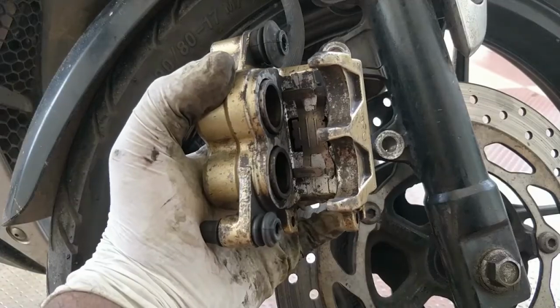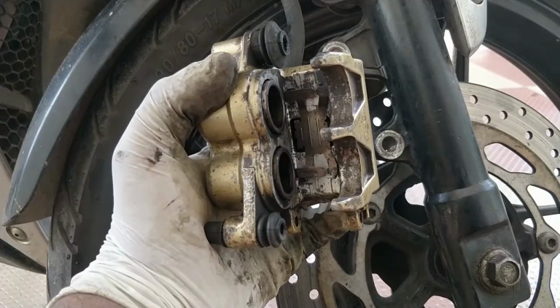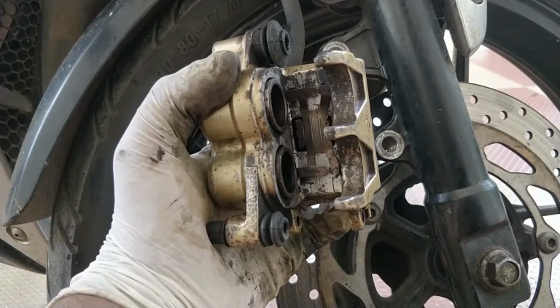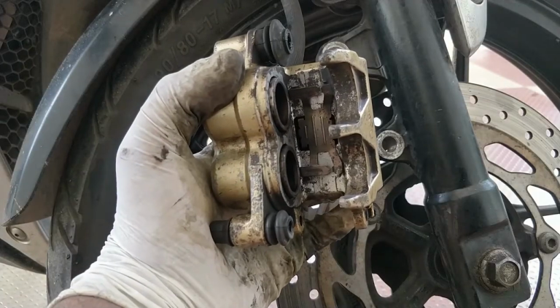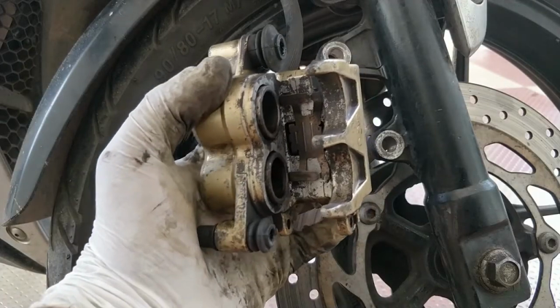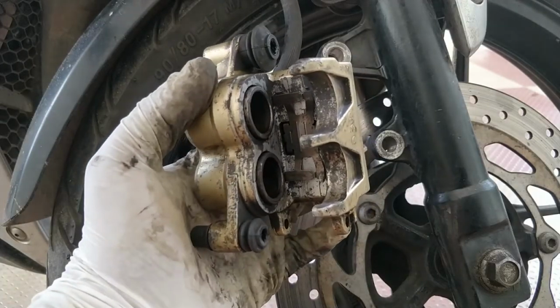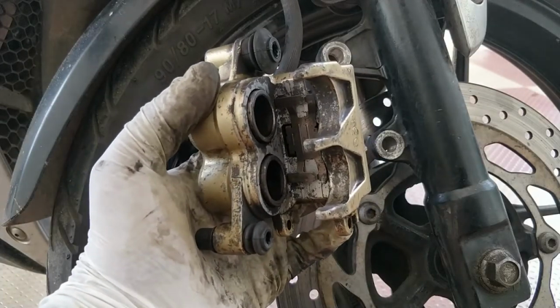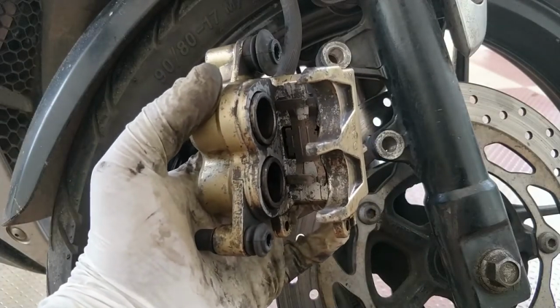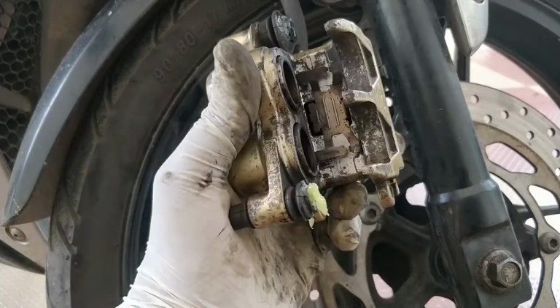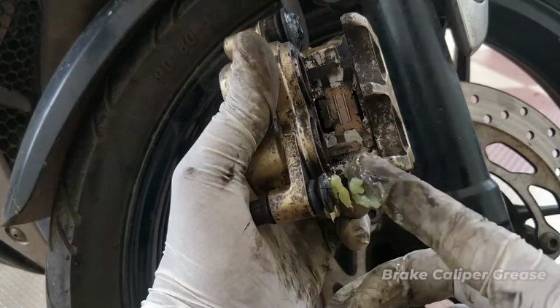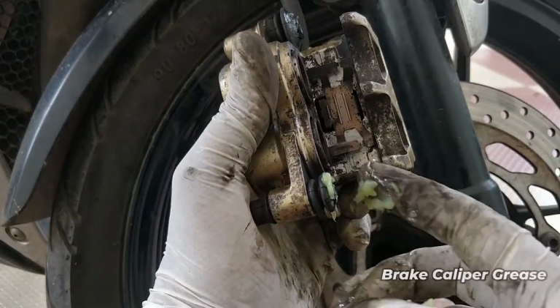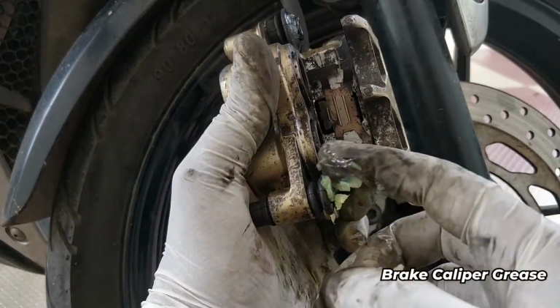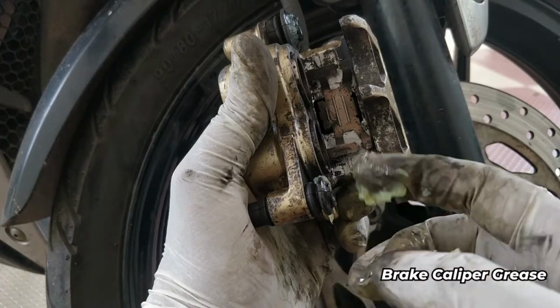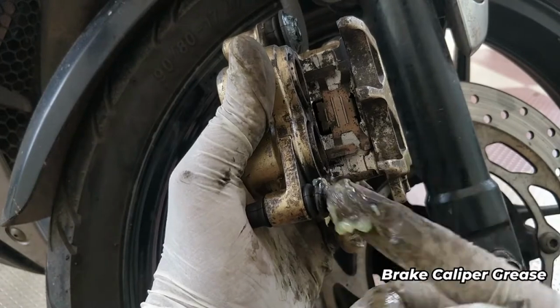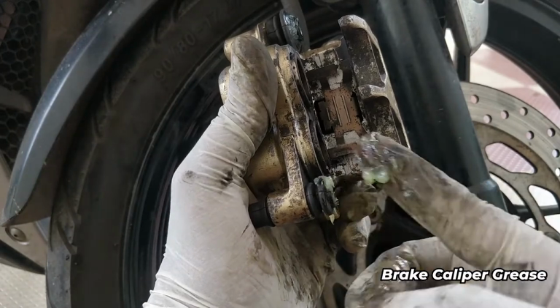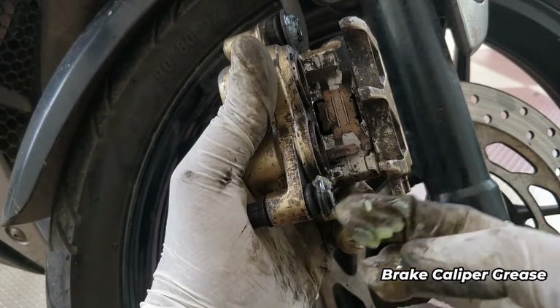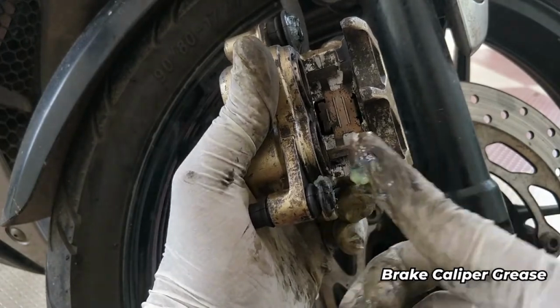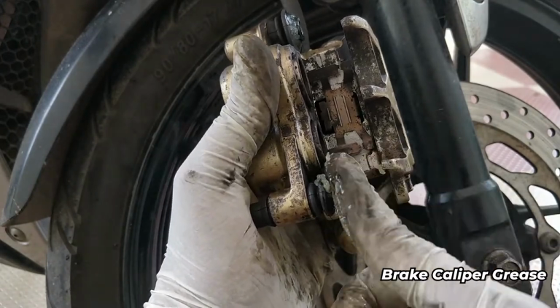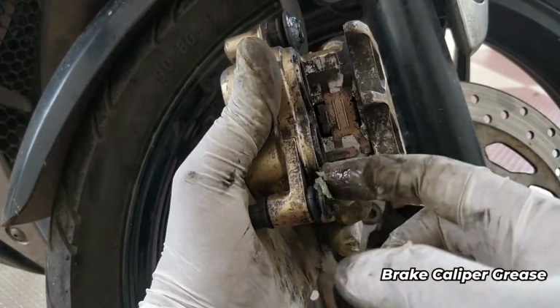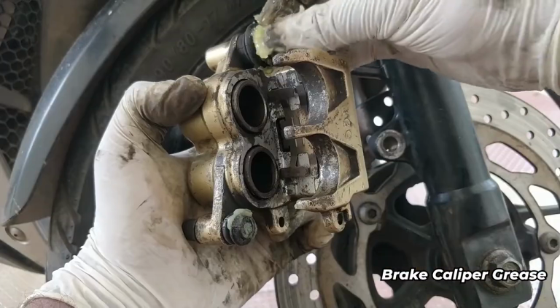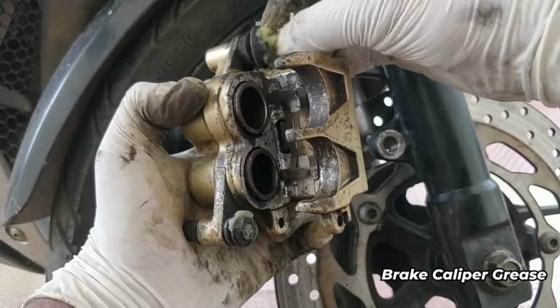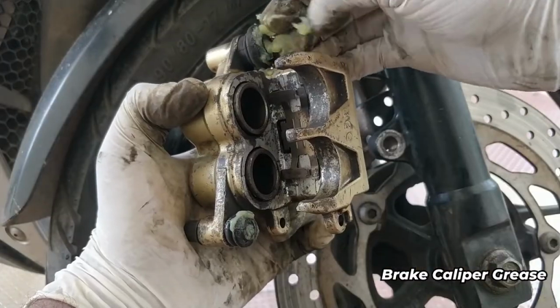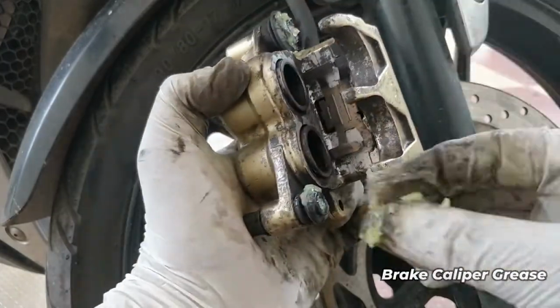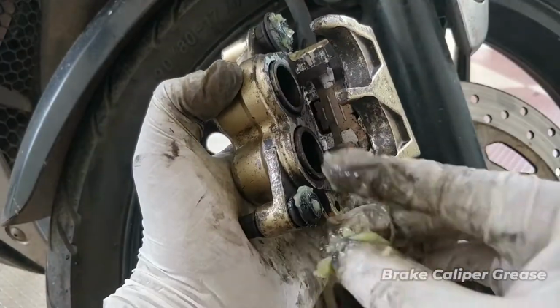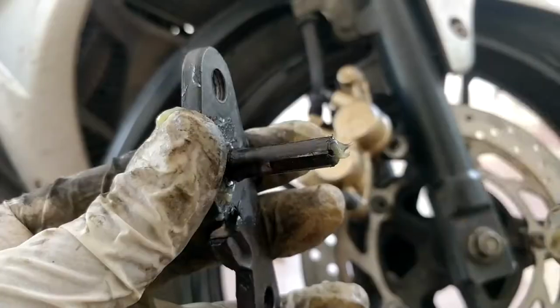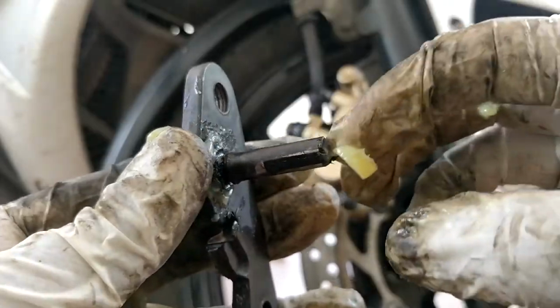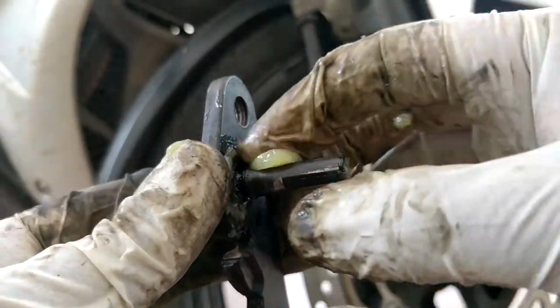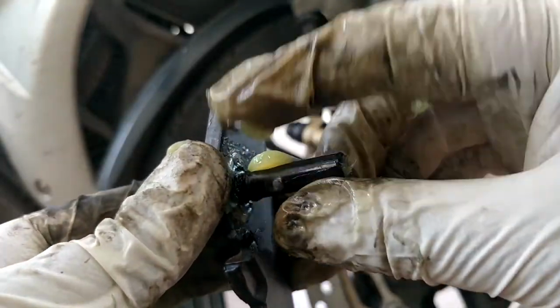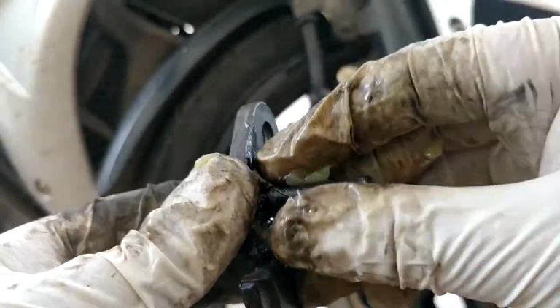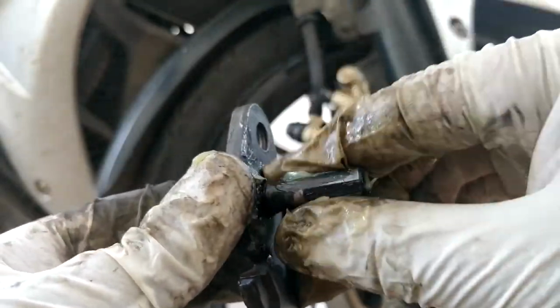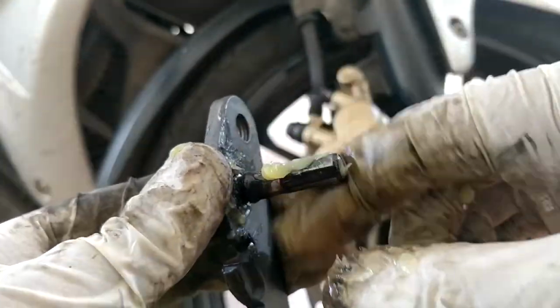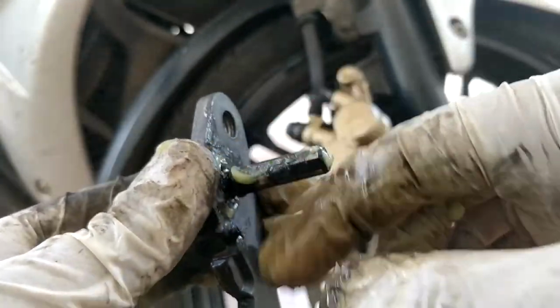Now the pistons are cleaned and pushed back inside the caliper. Next, we put the carrier back, but before that we need to apply some grease inside the boots and on the sliding pins of the carrier so that braking will be smooth — otherwise it could lead to uneven brake pad wear.